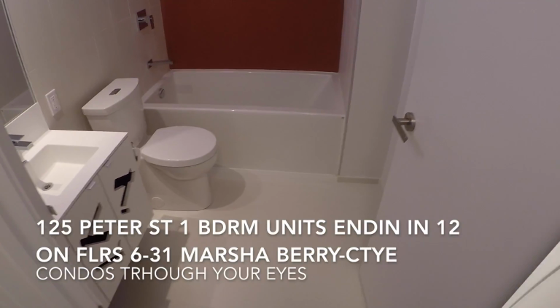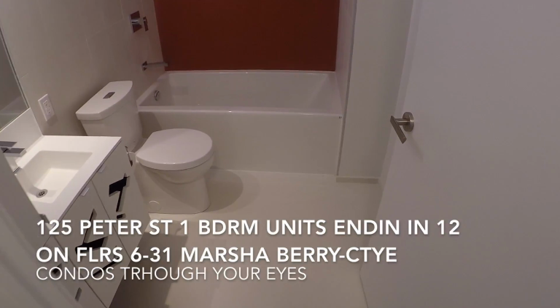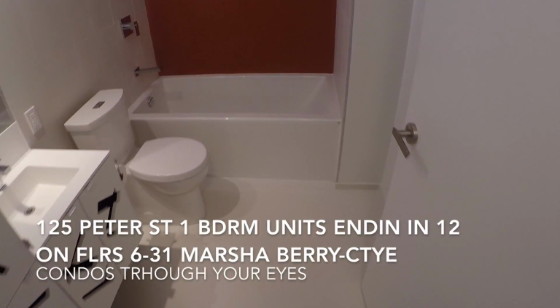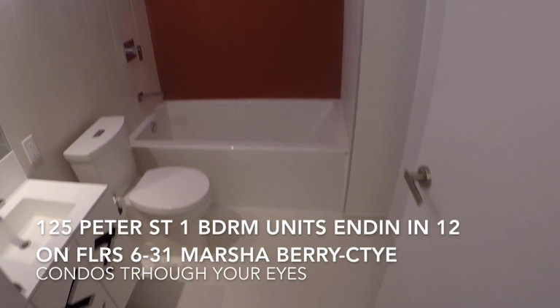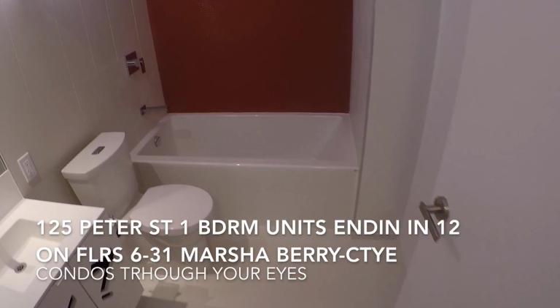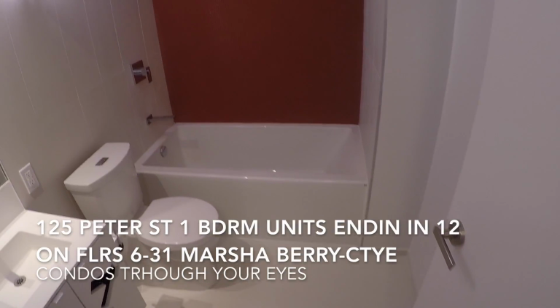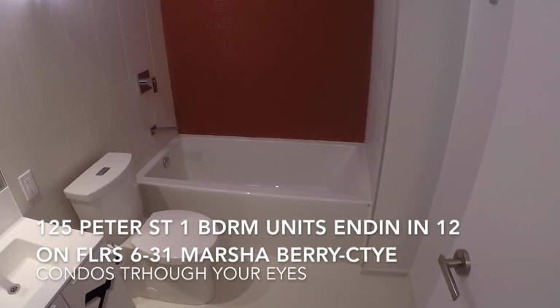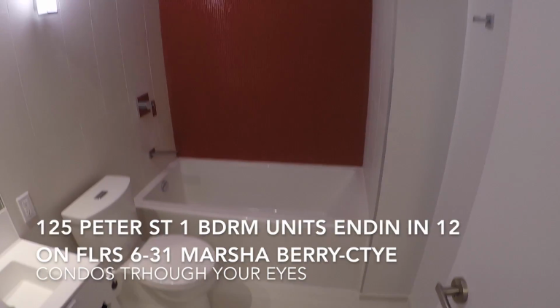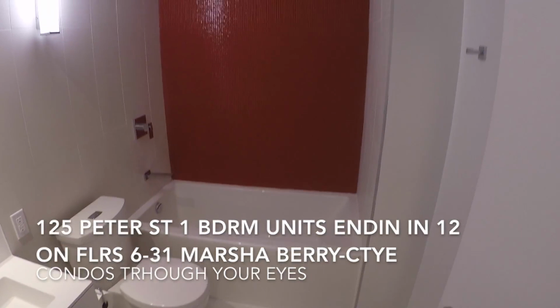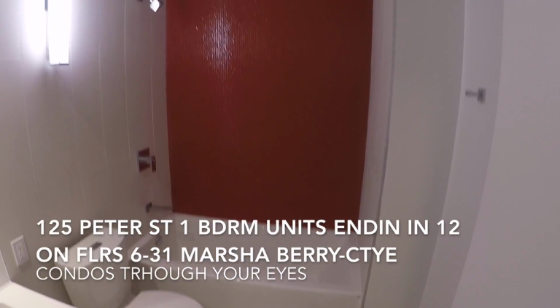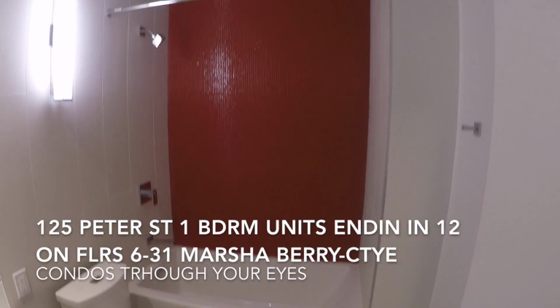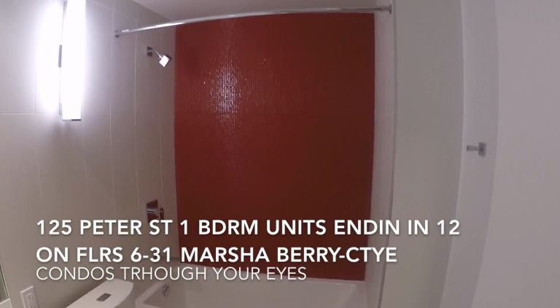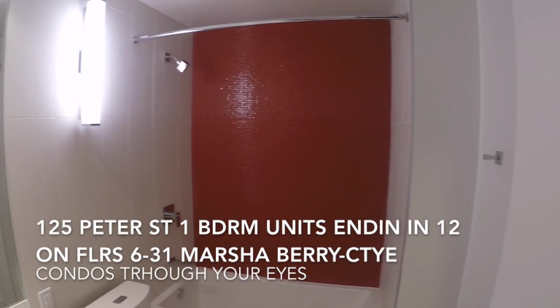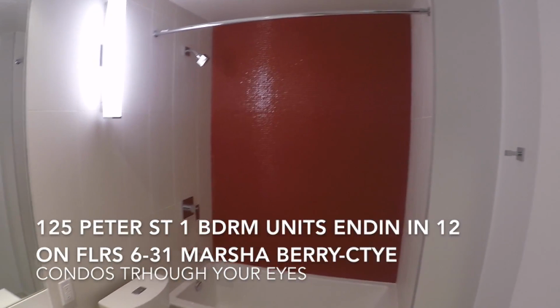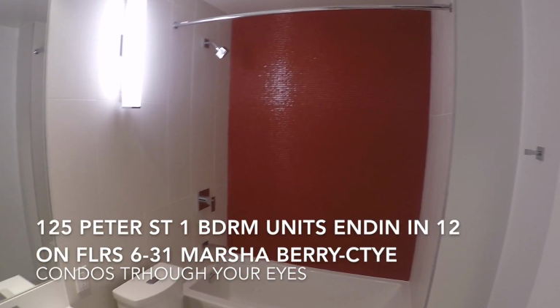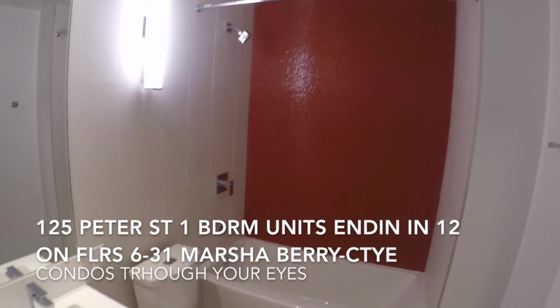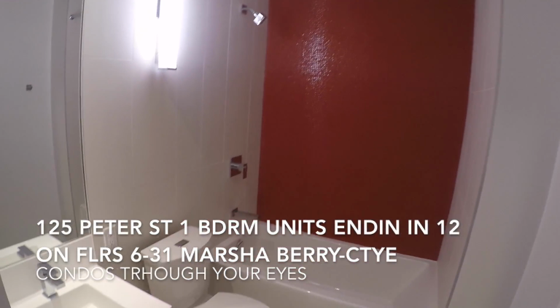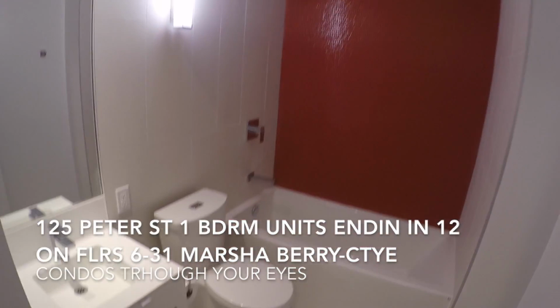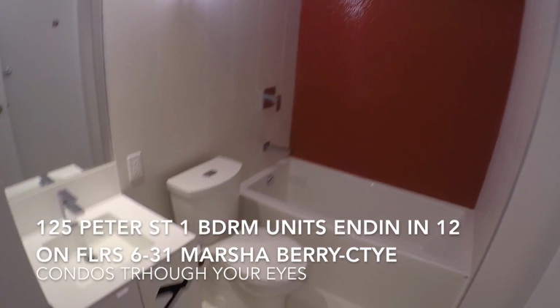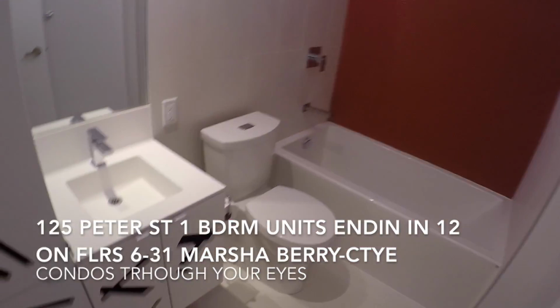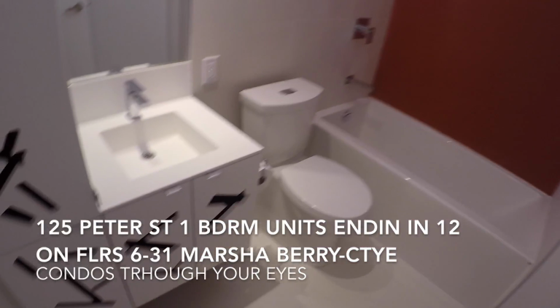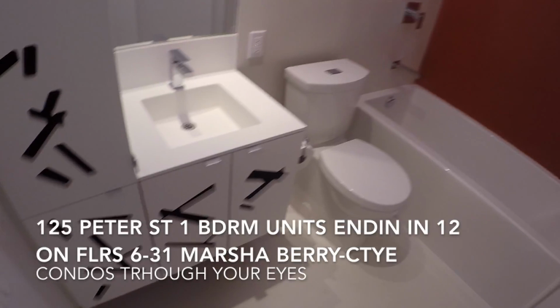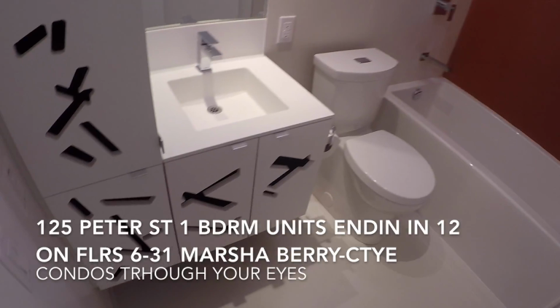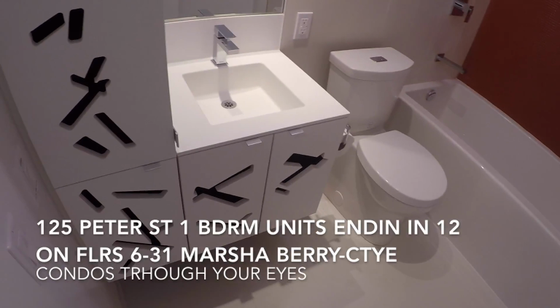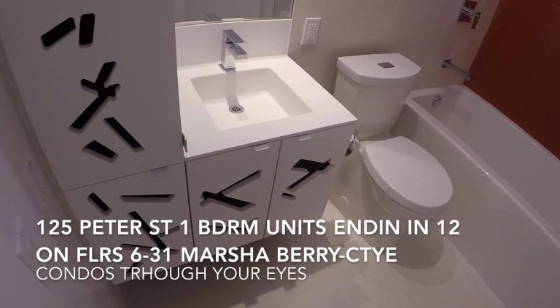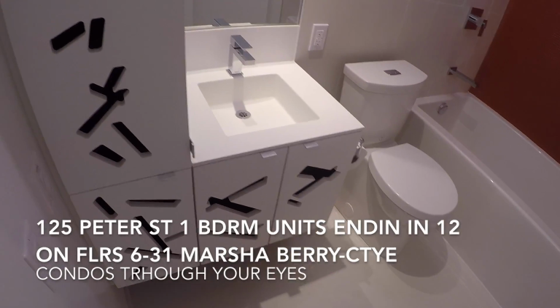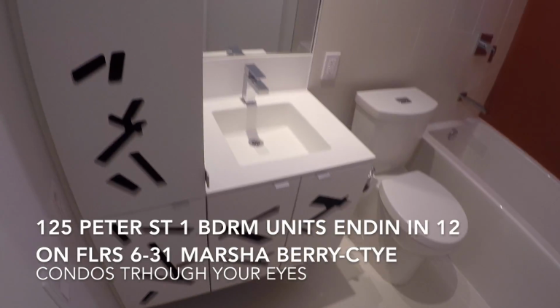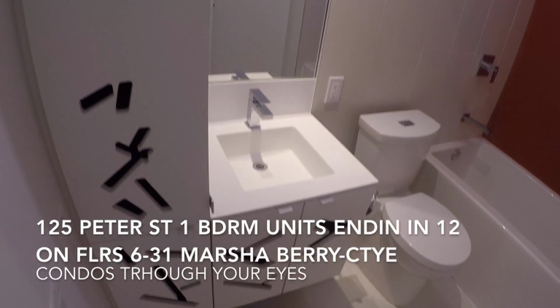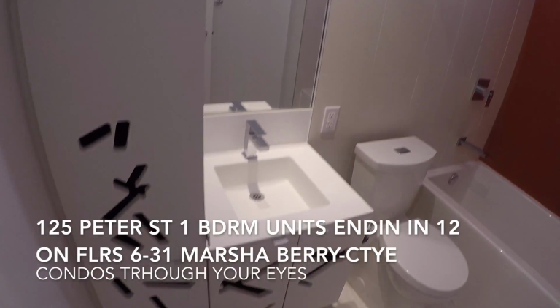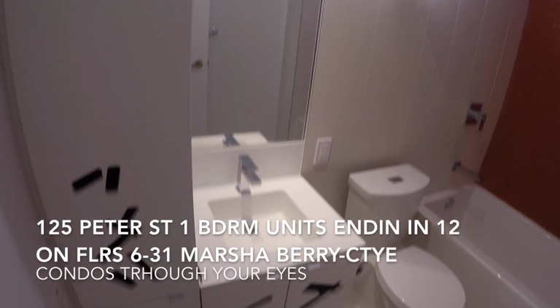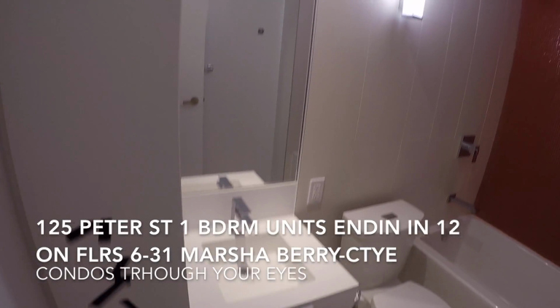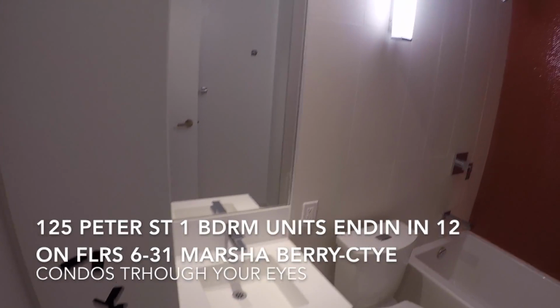And we enter into the bathroom. We have a nice deep-size soaker tub. Here we have some storage with our vanity.